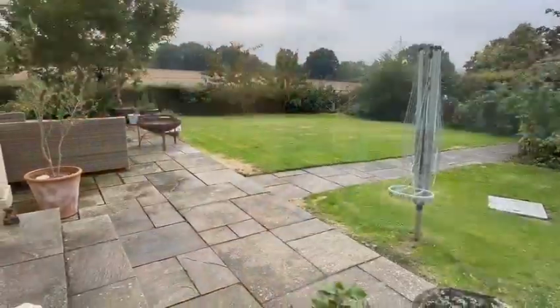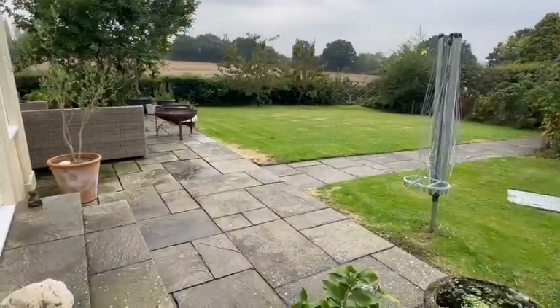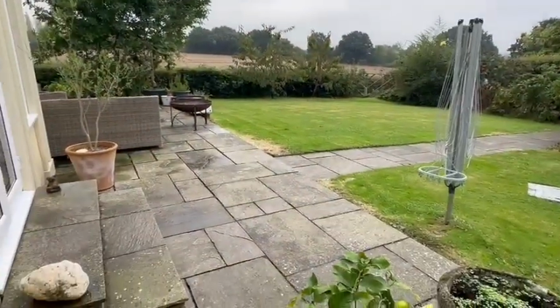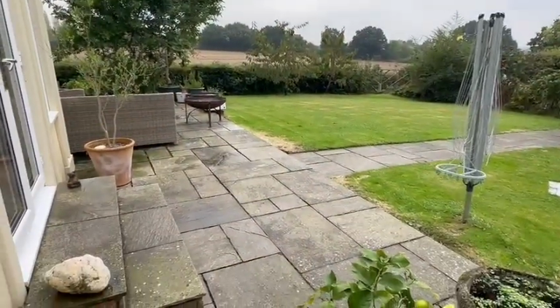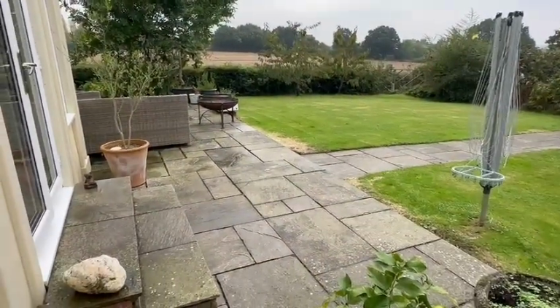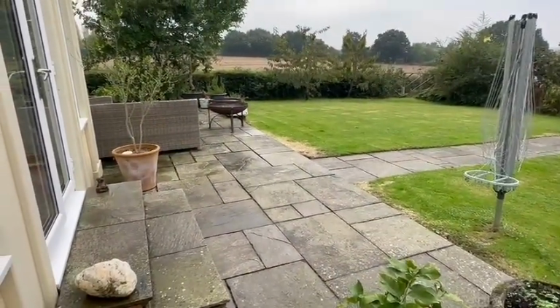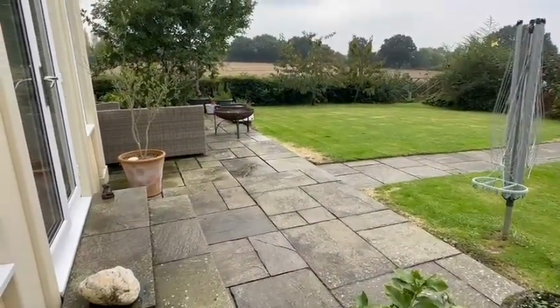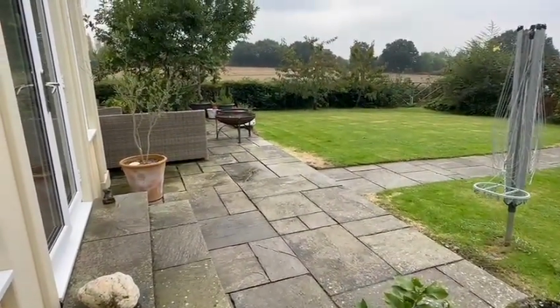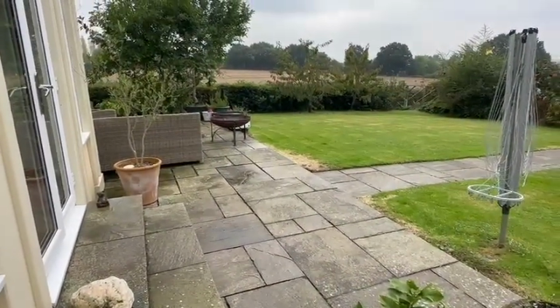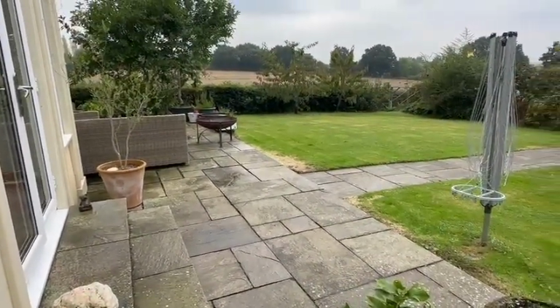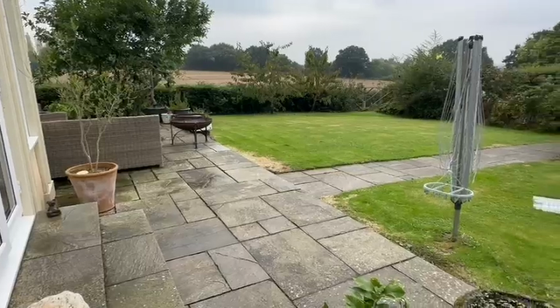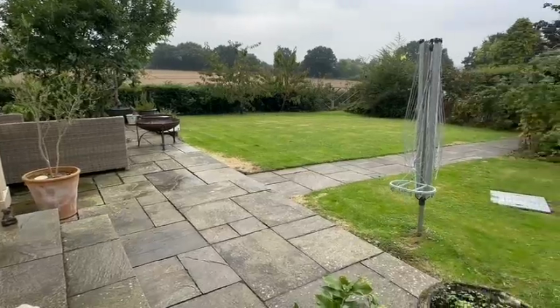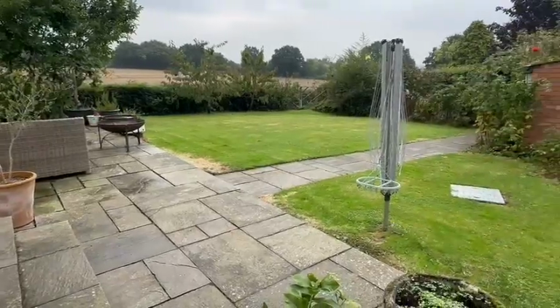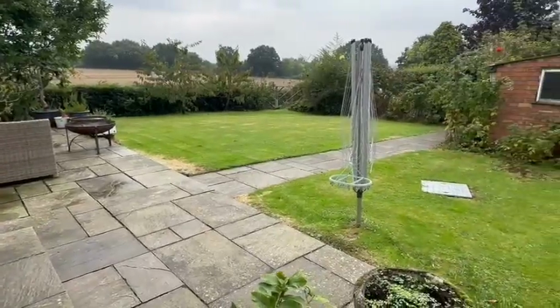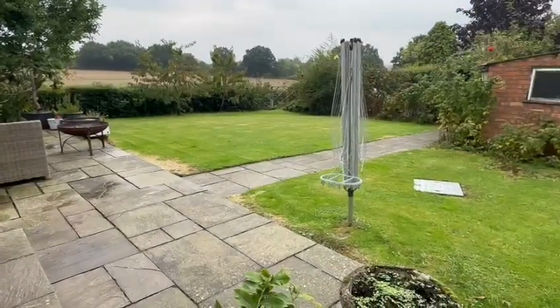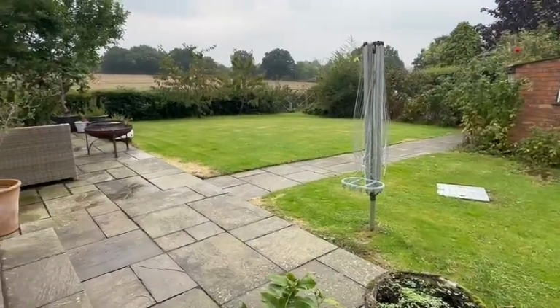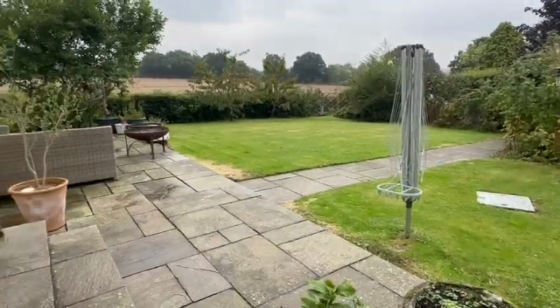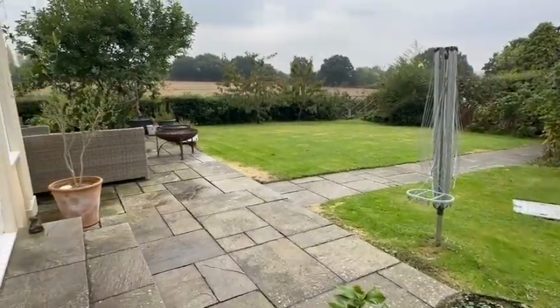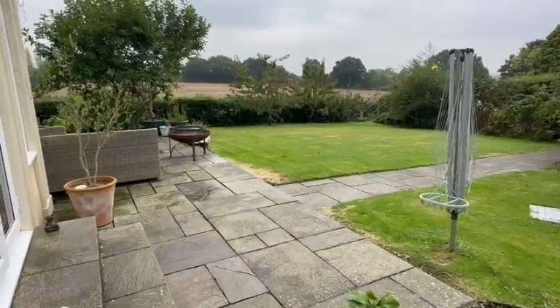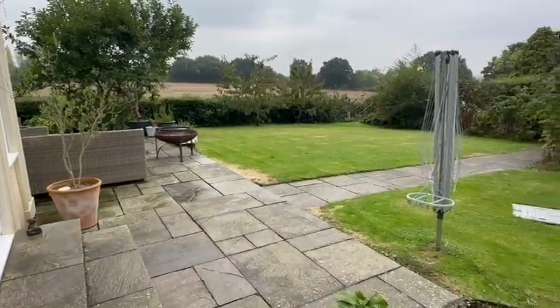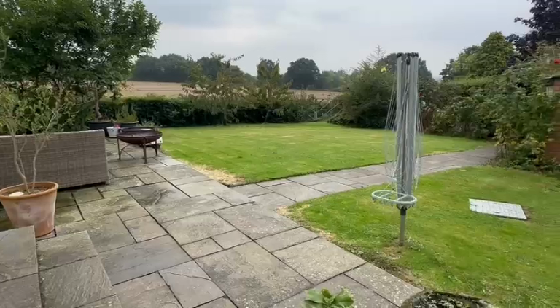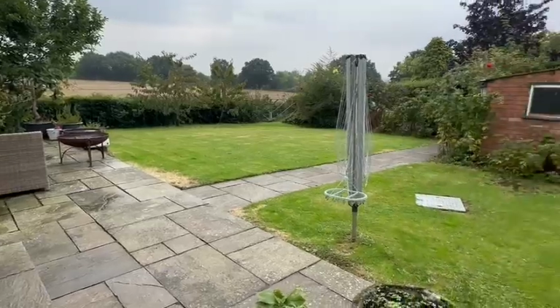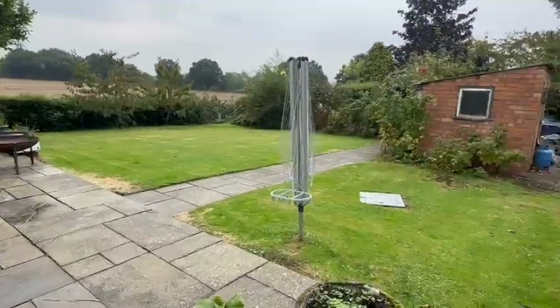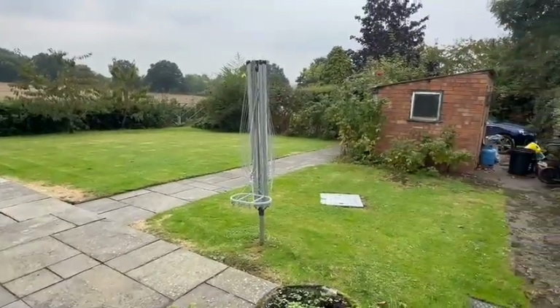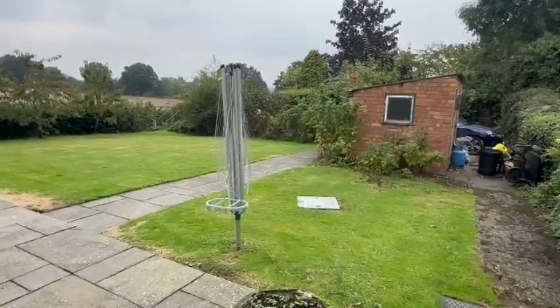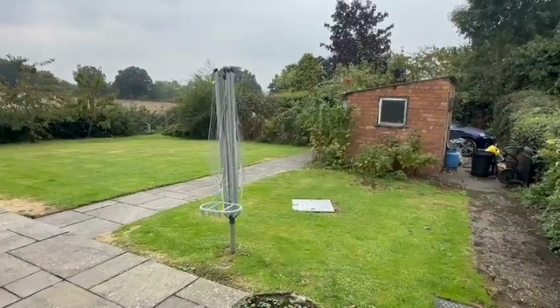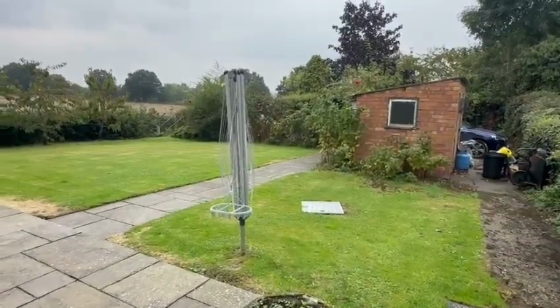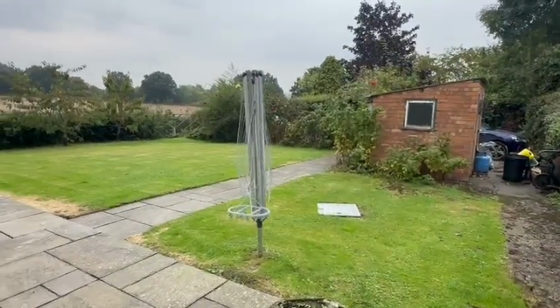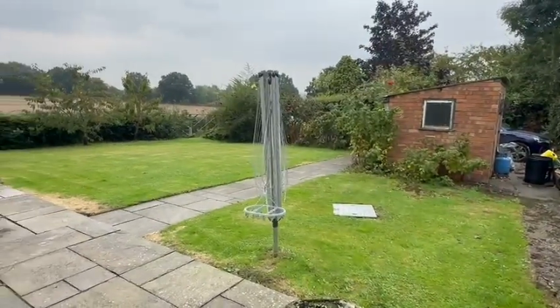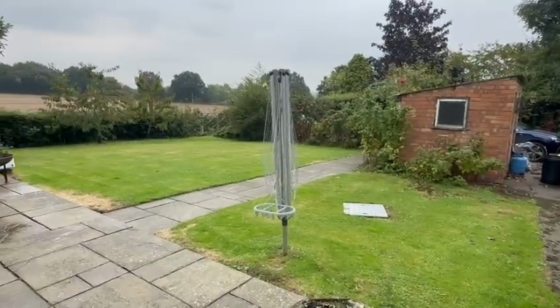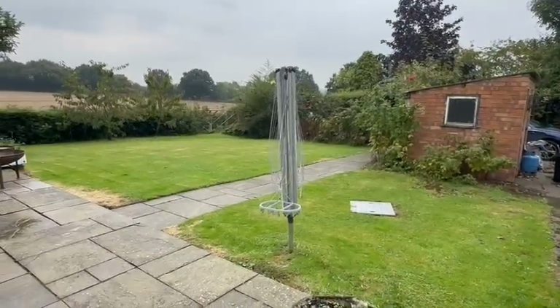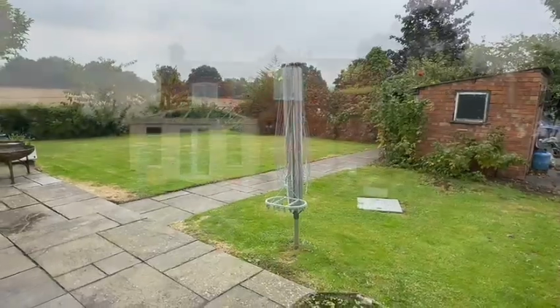As you step outside, you've got the paved patio area here providing the perfect entertaining space, and then the remainder of the garden is well established and mainly laid to lawn, all enclosed by trees and hedging for privacy. There are also useful garden stores and a driveway providing ample off-road parking.